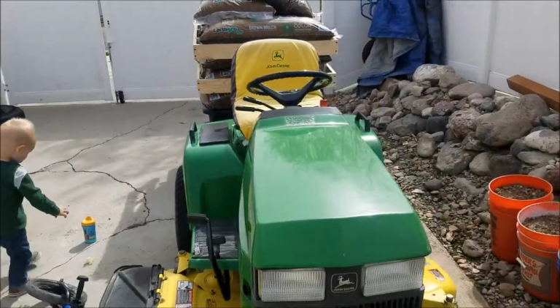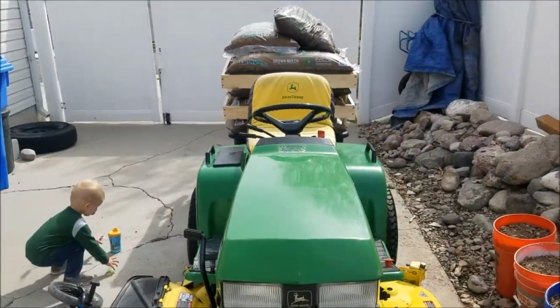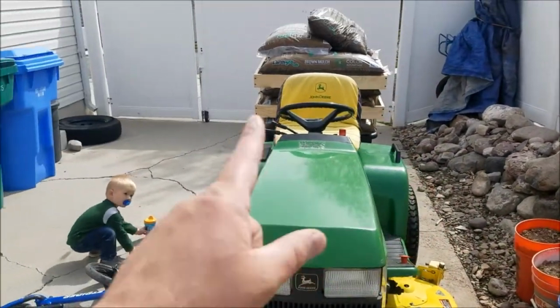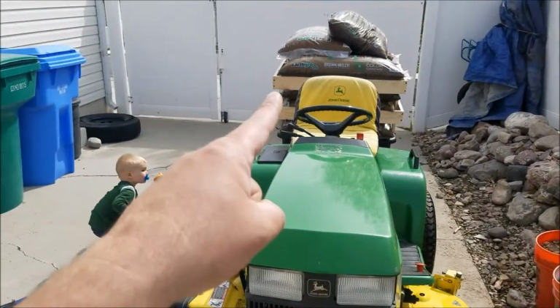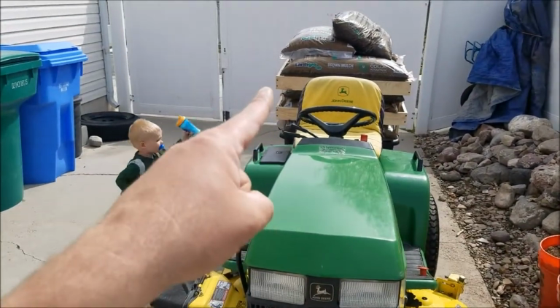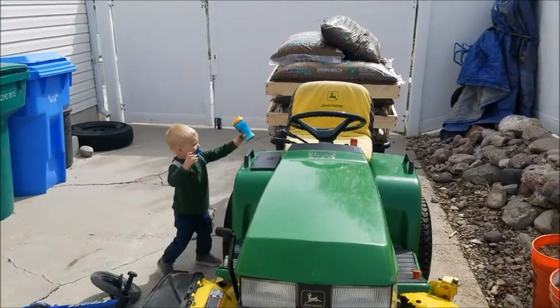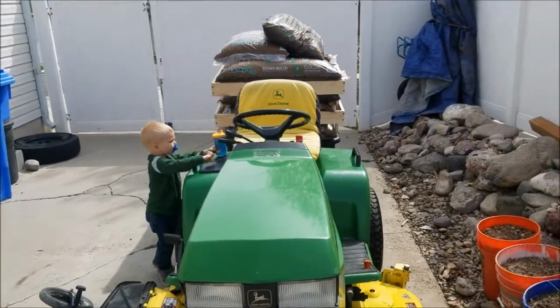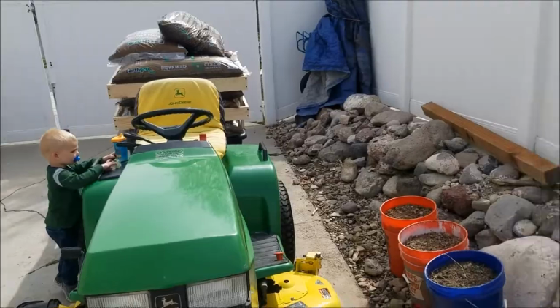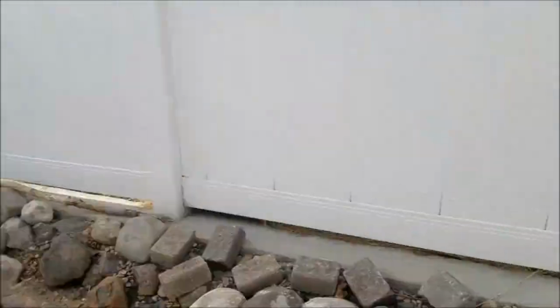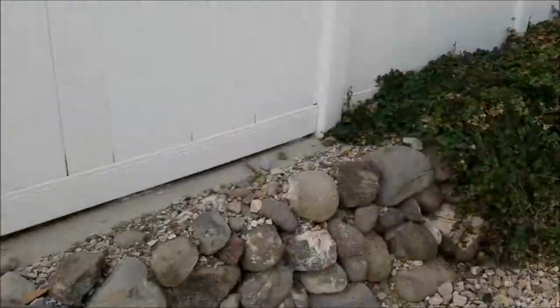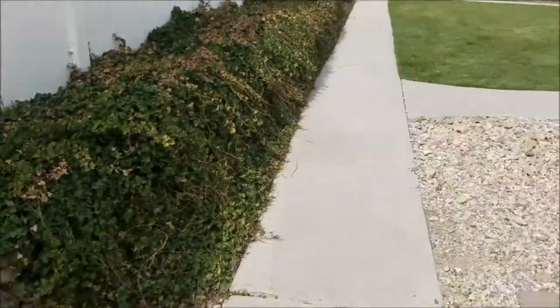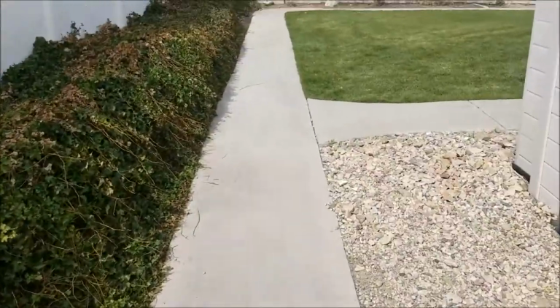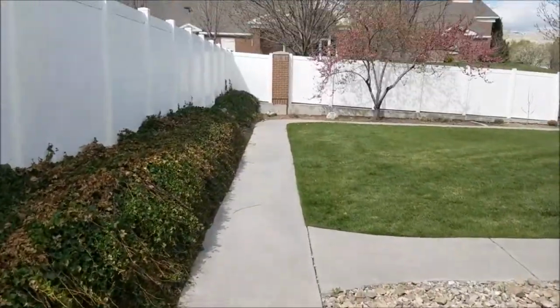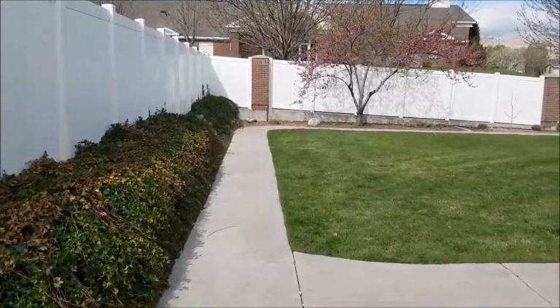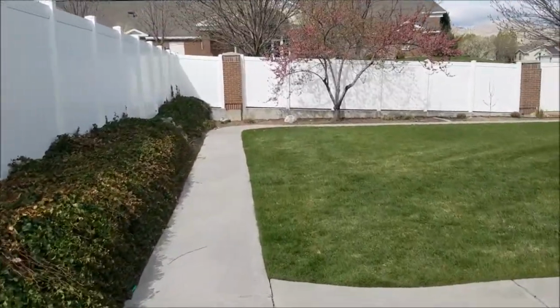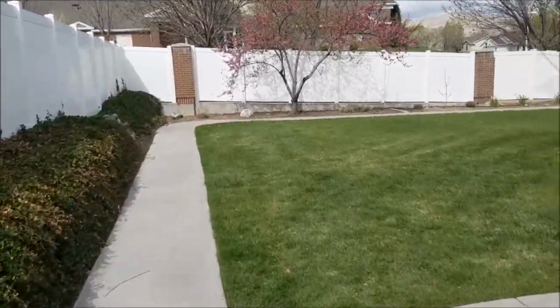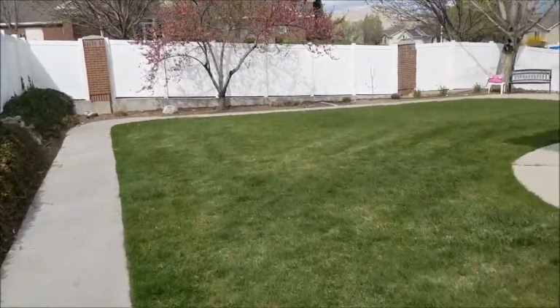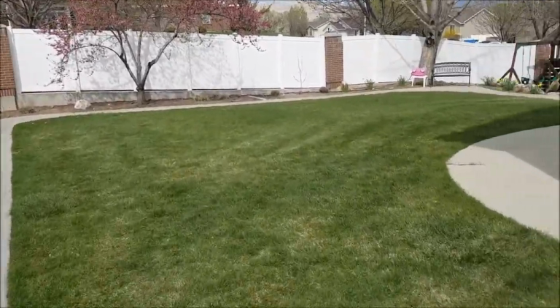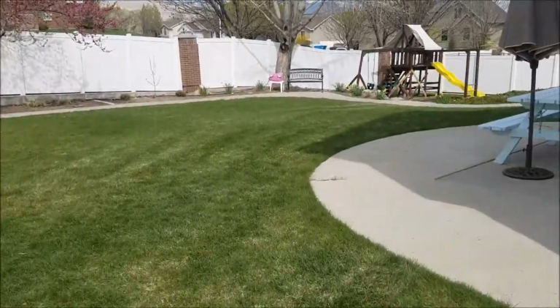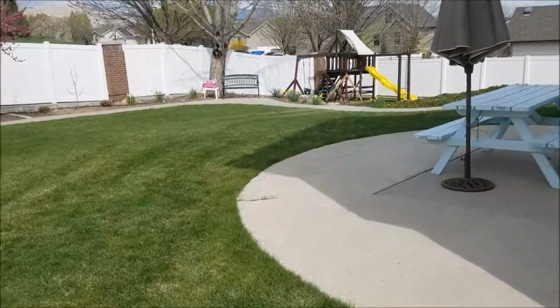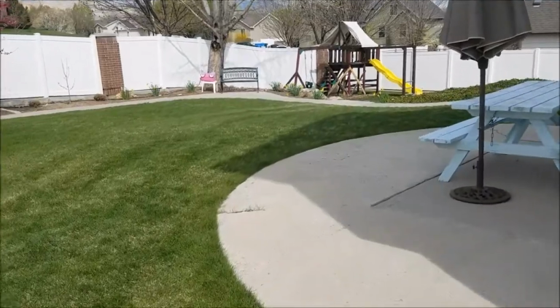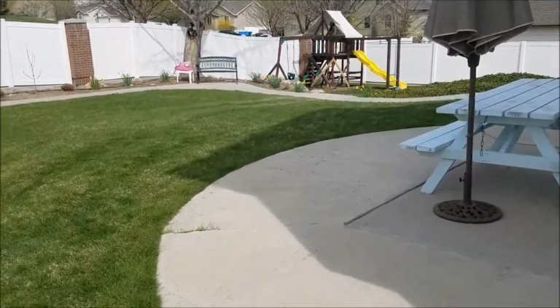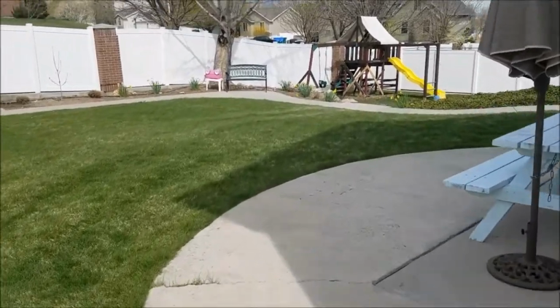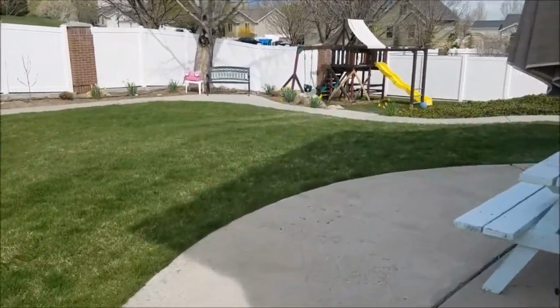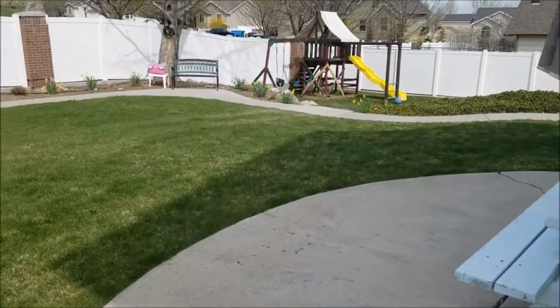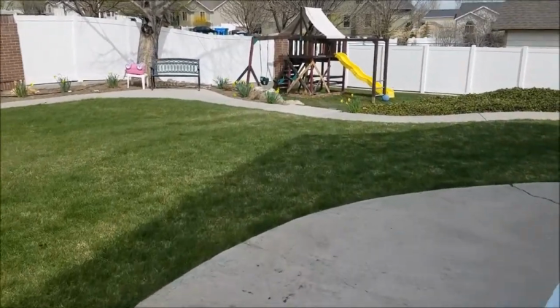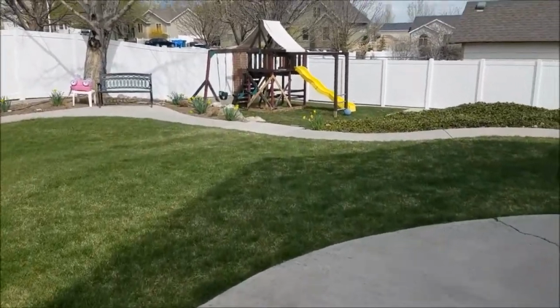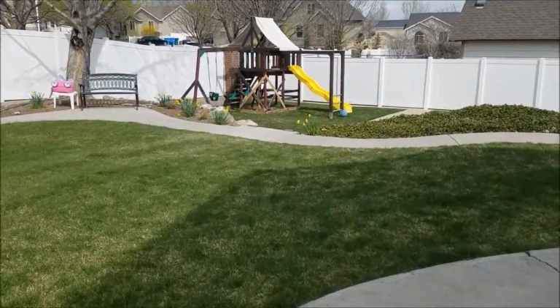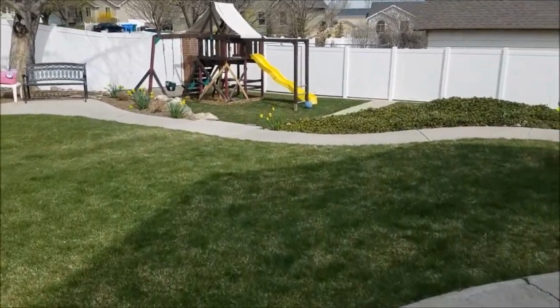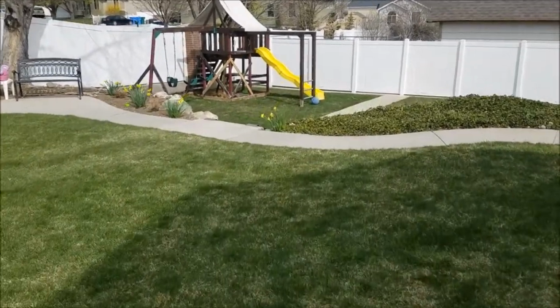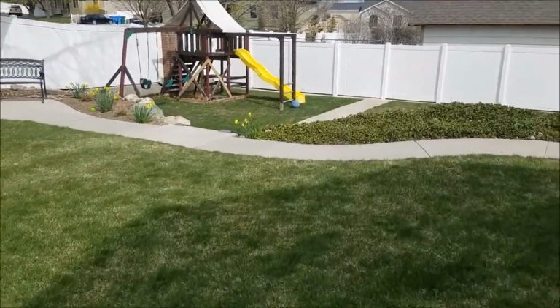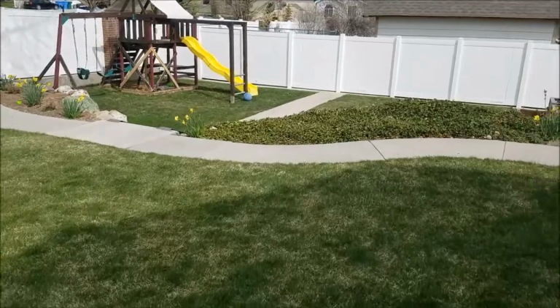We have hauled — that's 15 bags of mulch right there that we're going to be putting in the backyard. We have done a ton with it, just going to show you some of the things here.